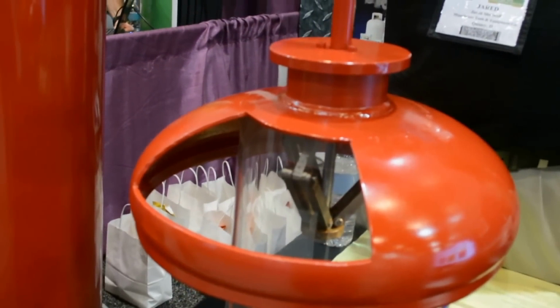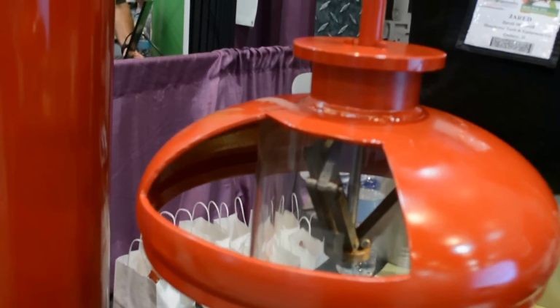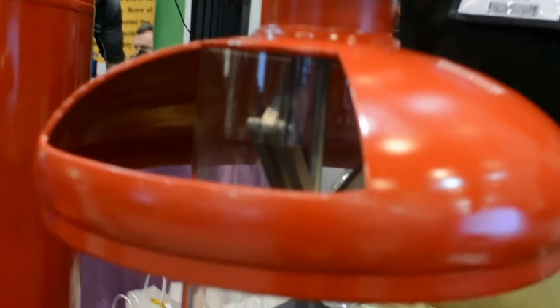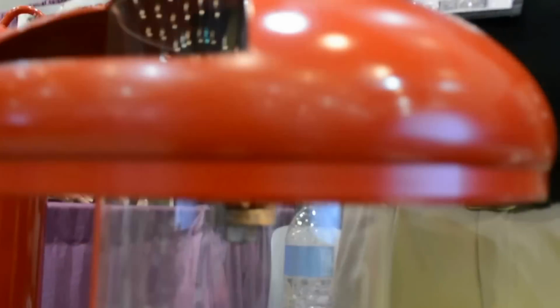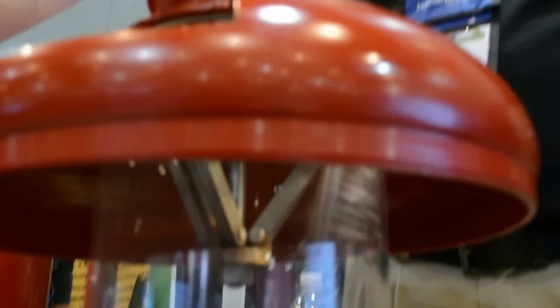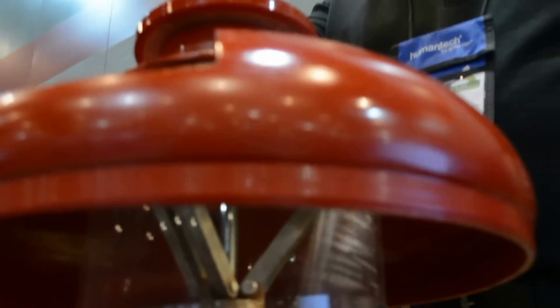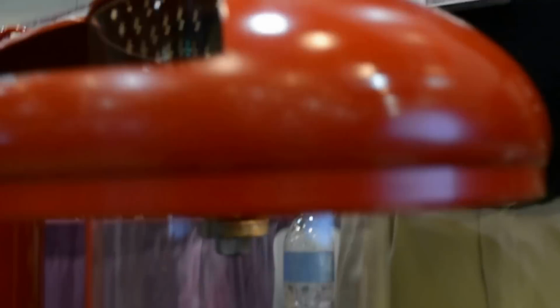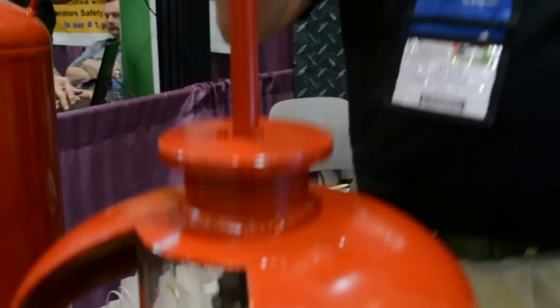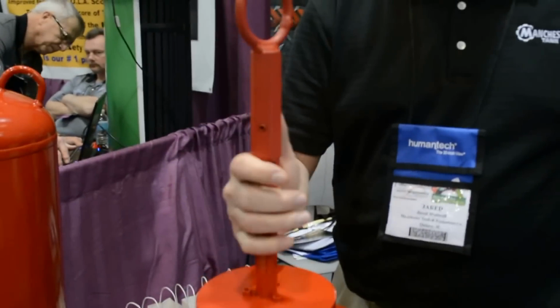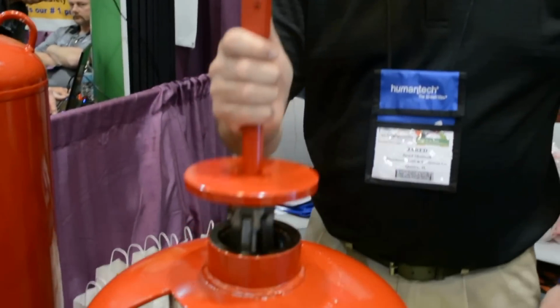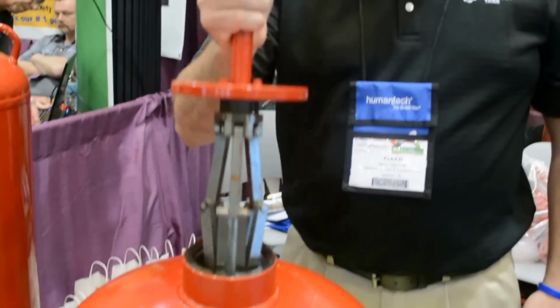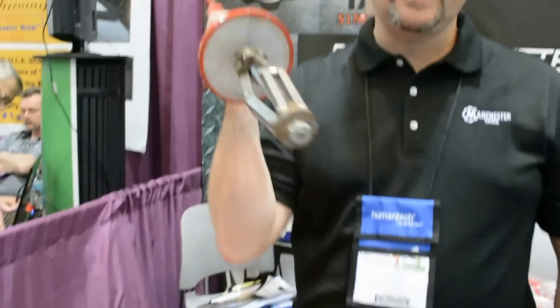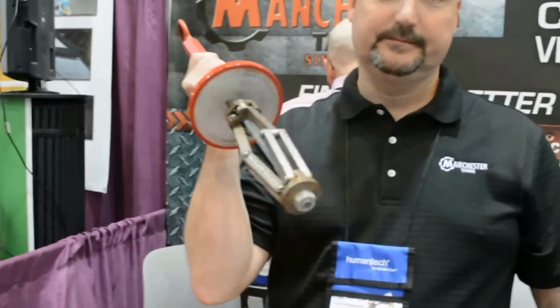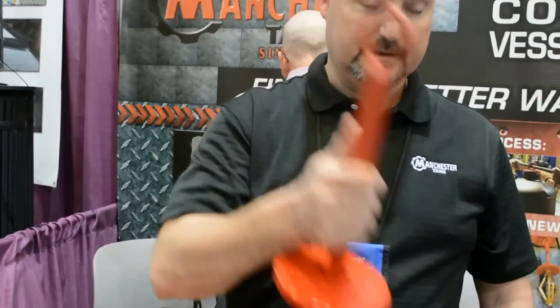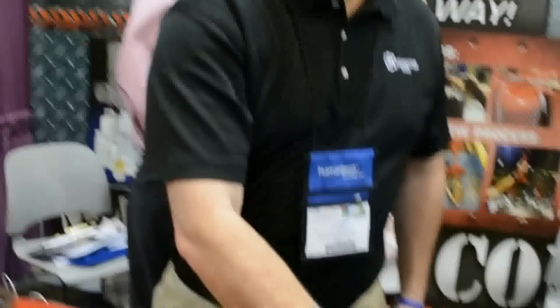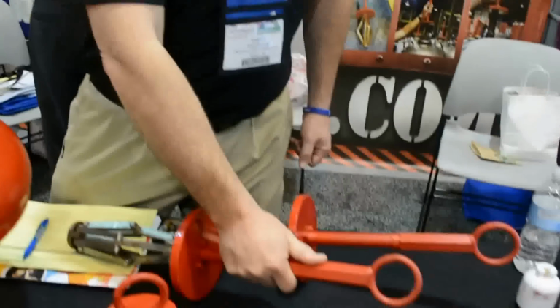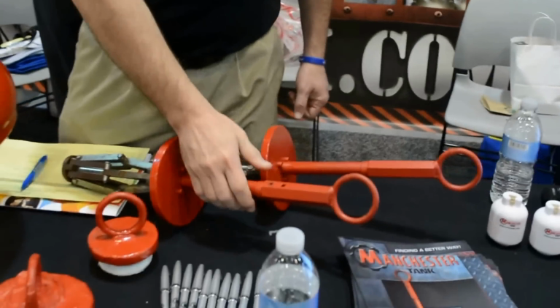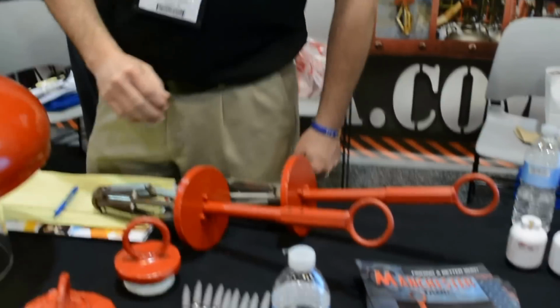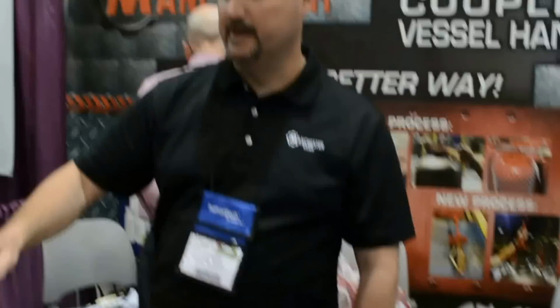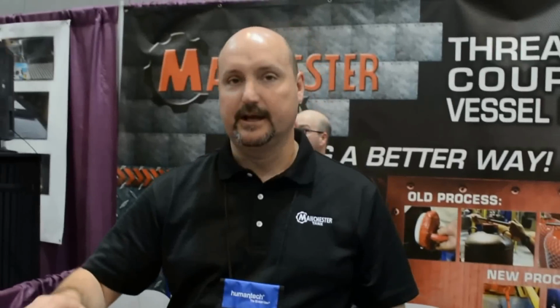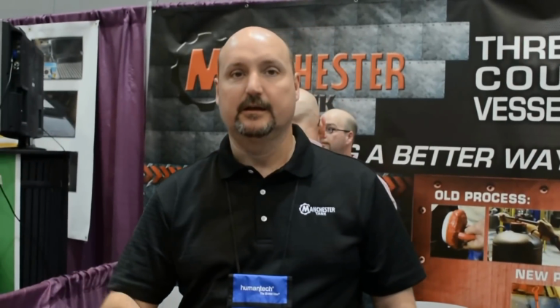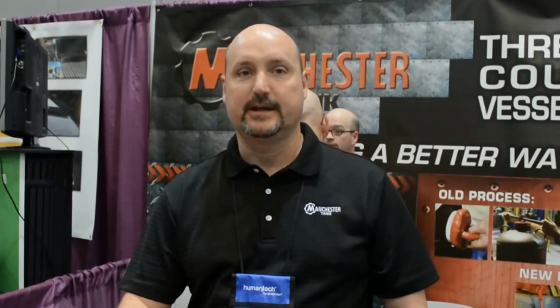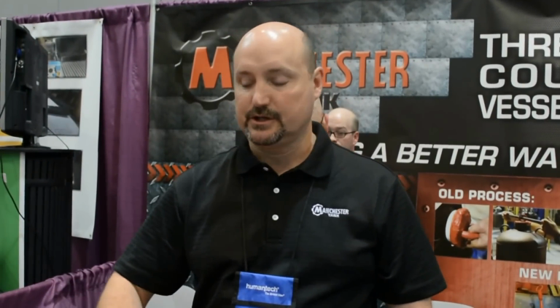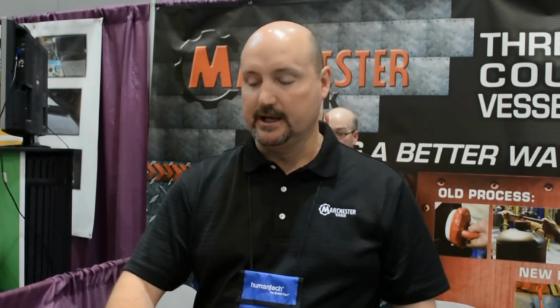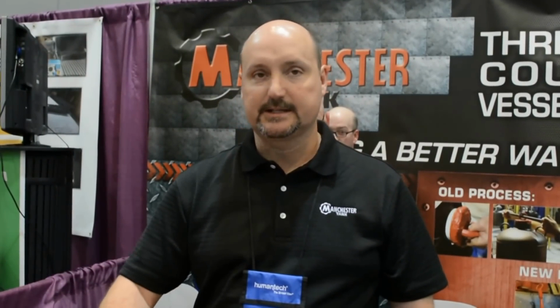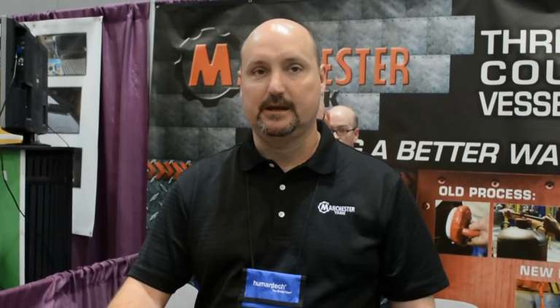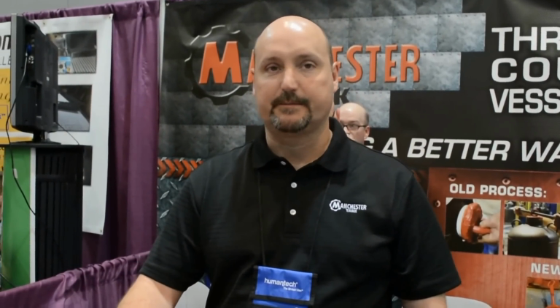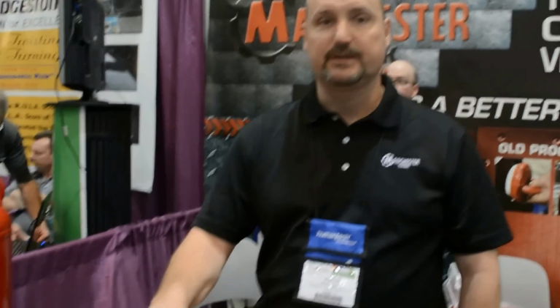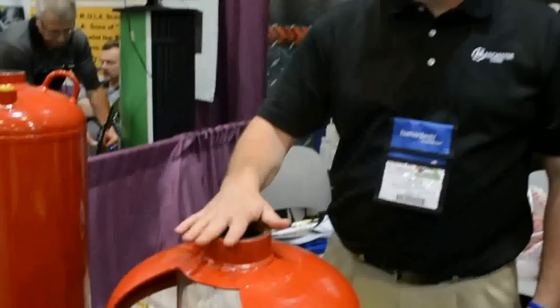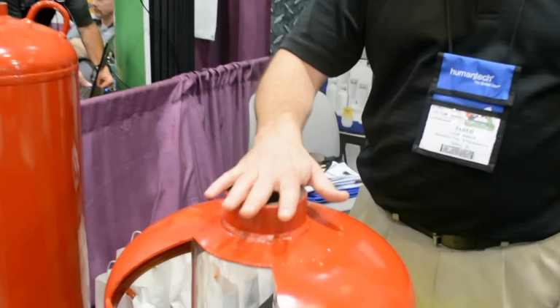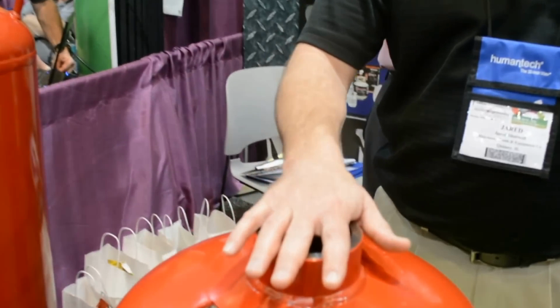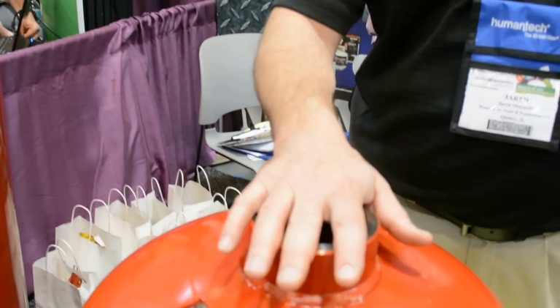As soon as you take the weight off the tank, the legs release. The operator can lift the hanger and you're done. We've eliminated any thread damage and any excess peen on the top of the coupling, so we don't have to sand or do any rework there.